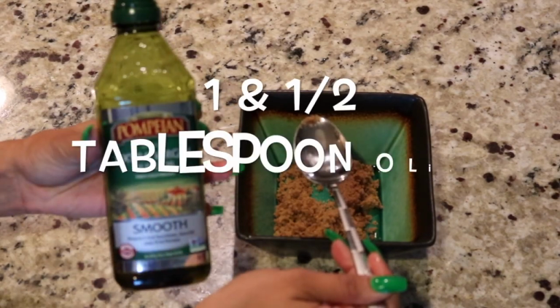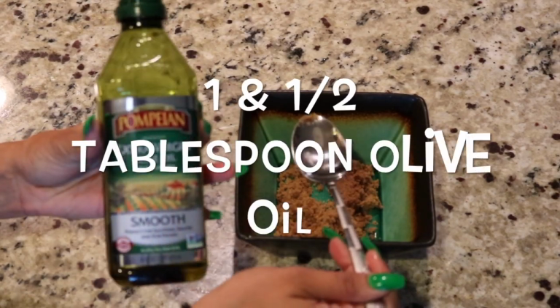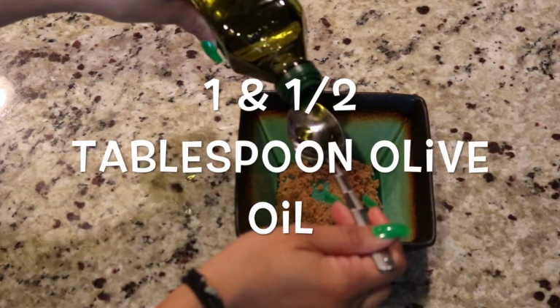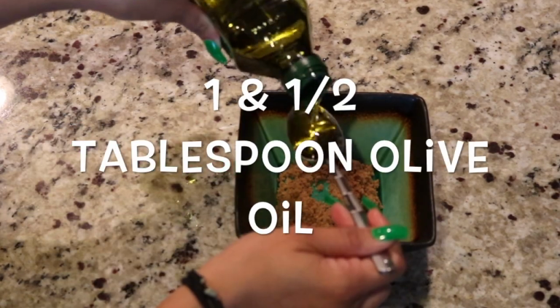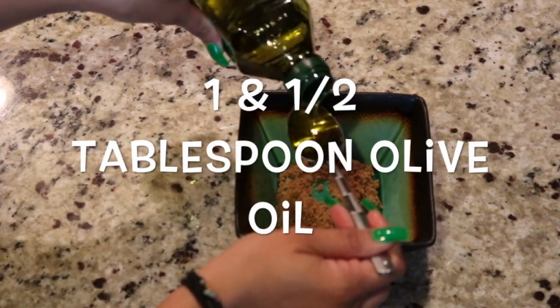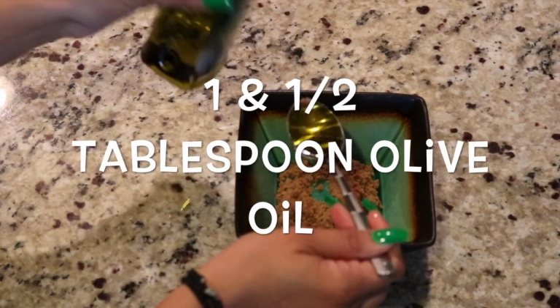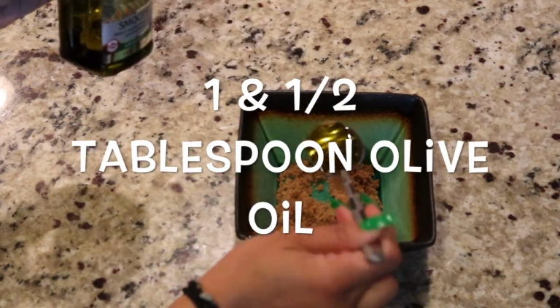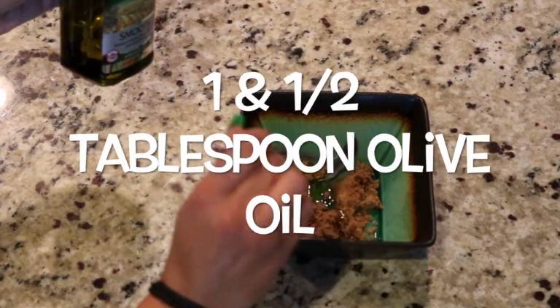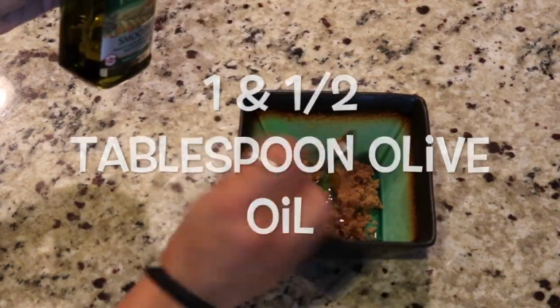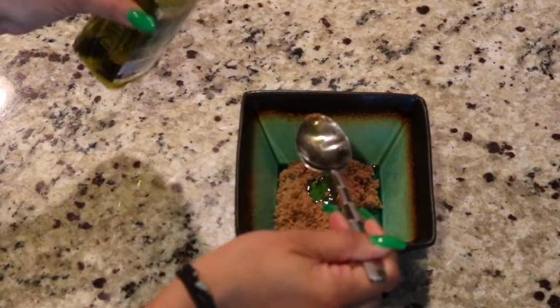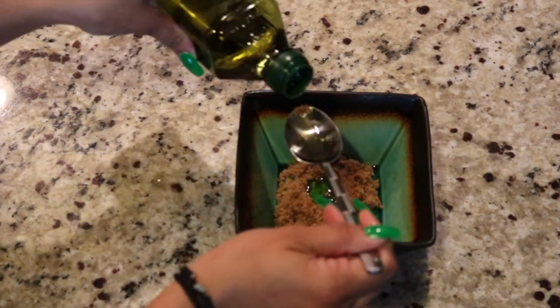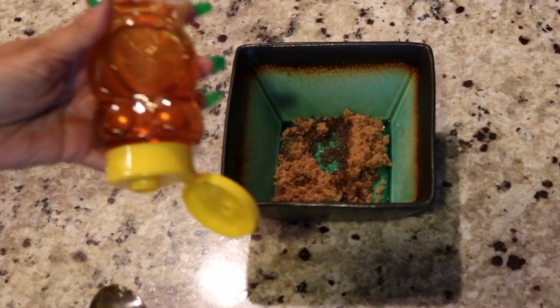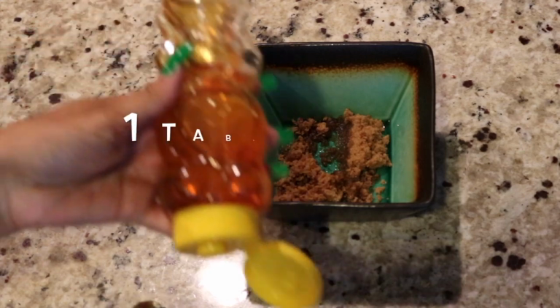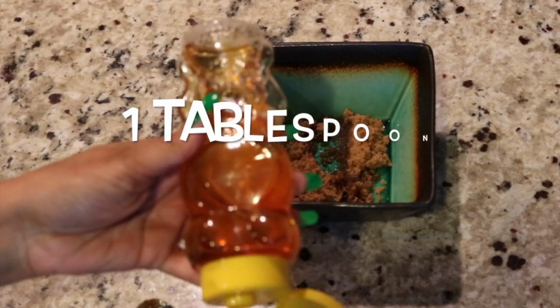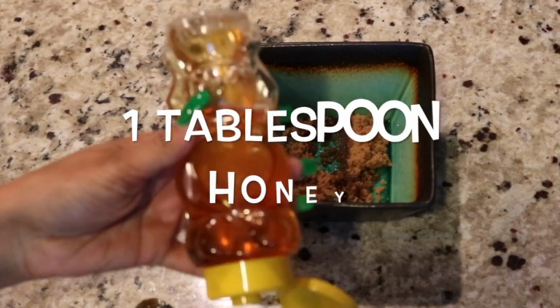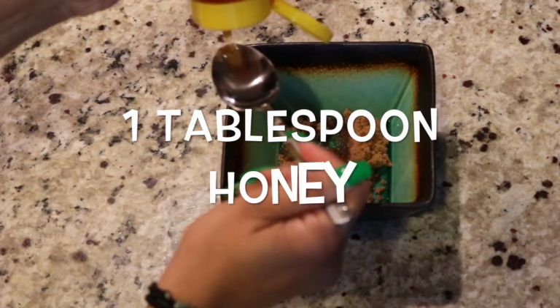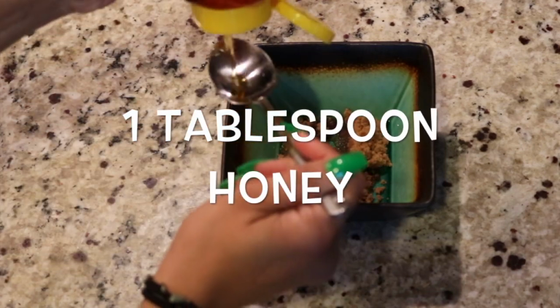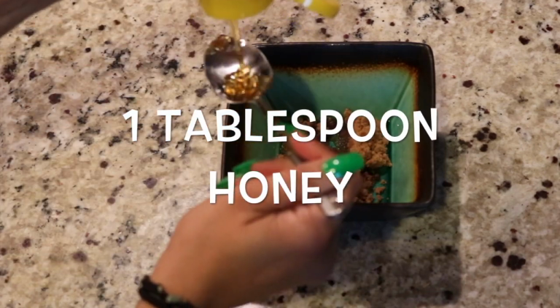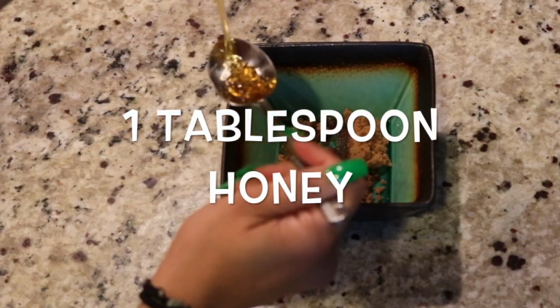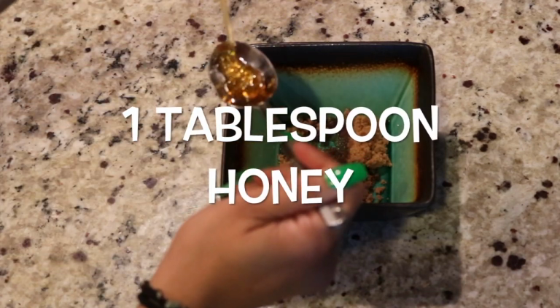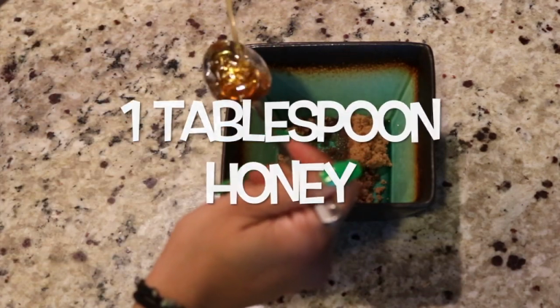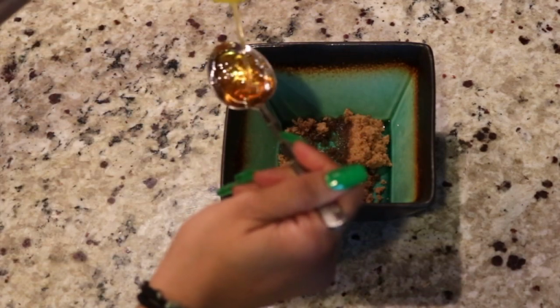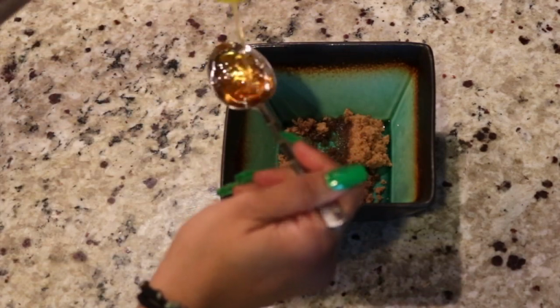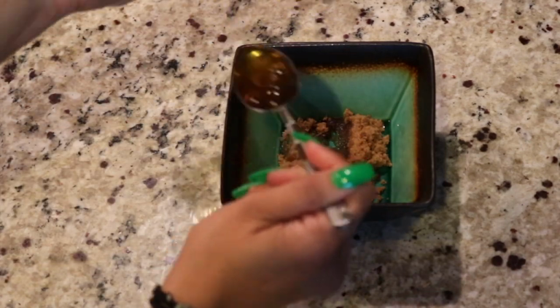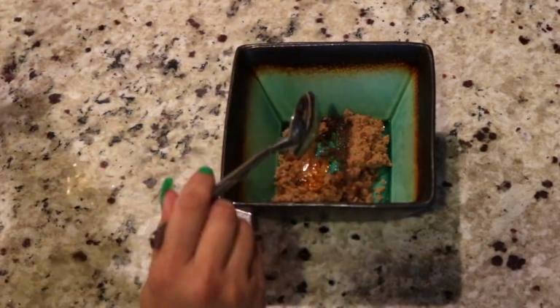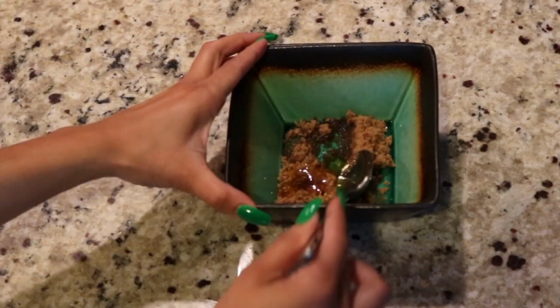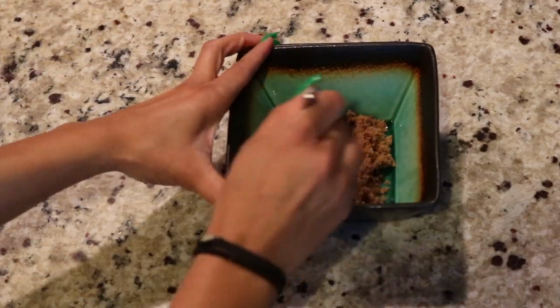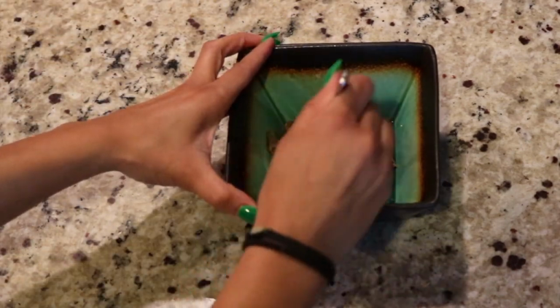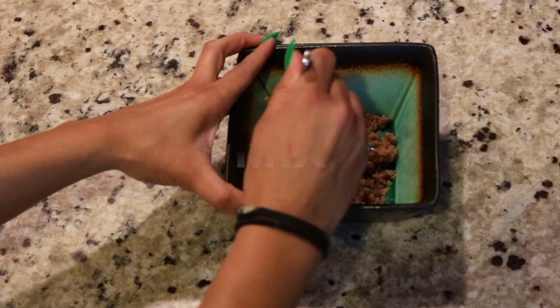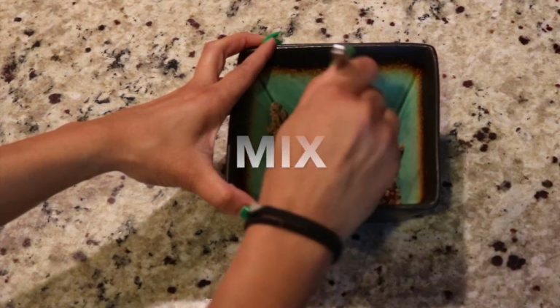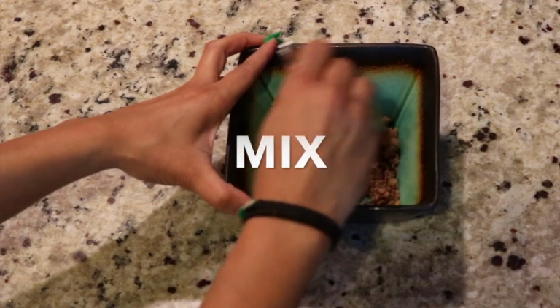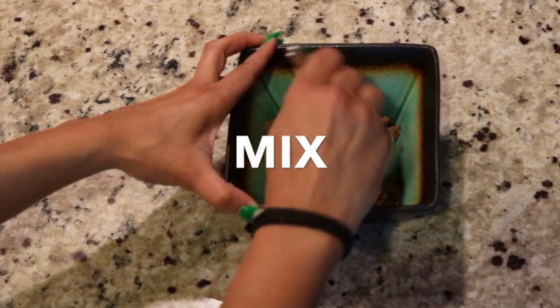Measure one and a half tablespoons of olive oil, measure one tablespoon of honey, and just mix that up.